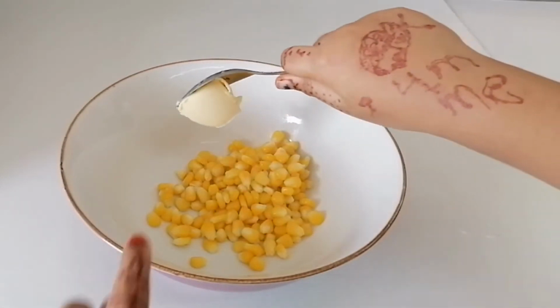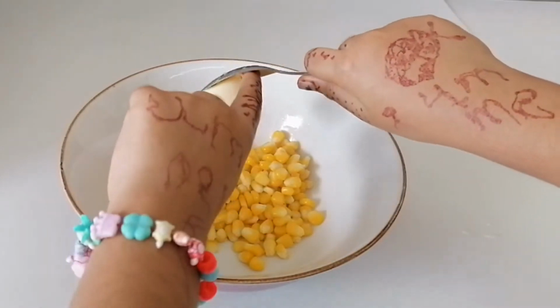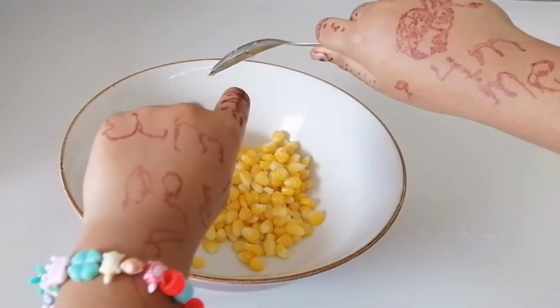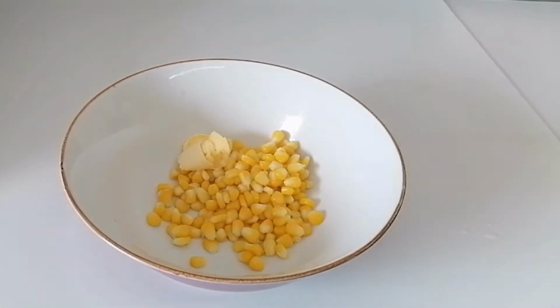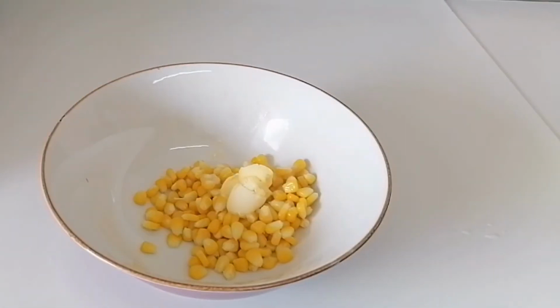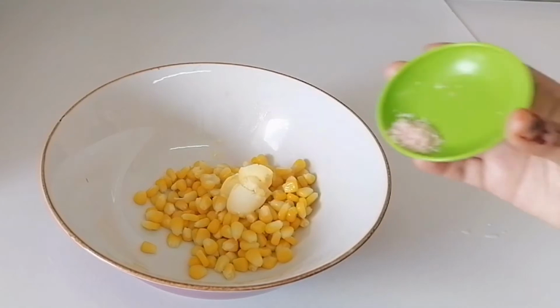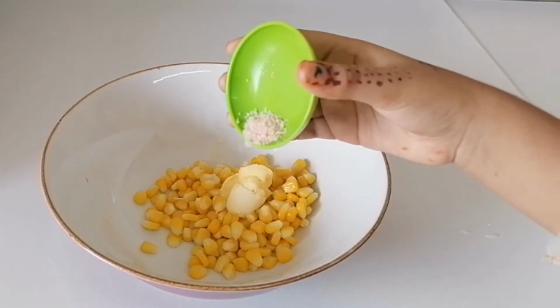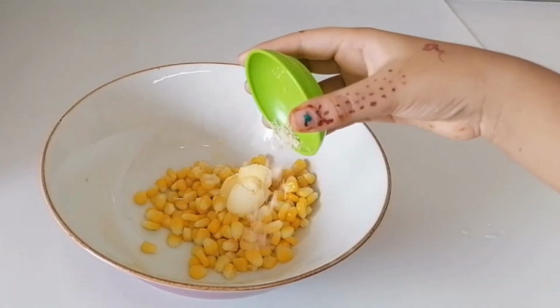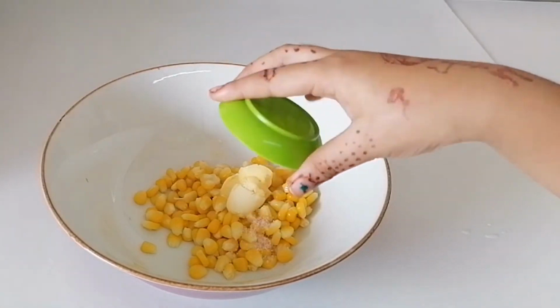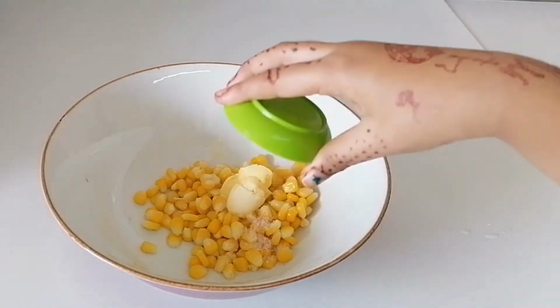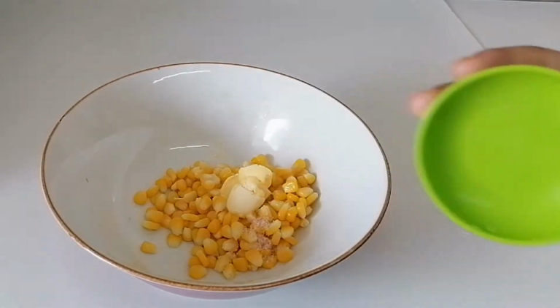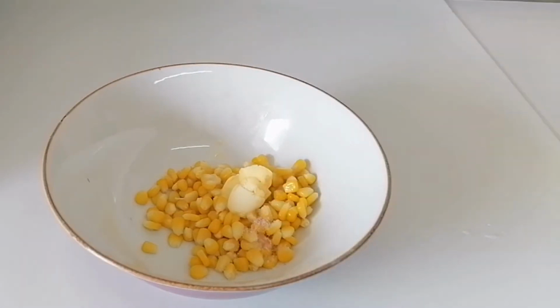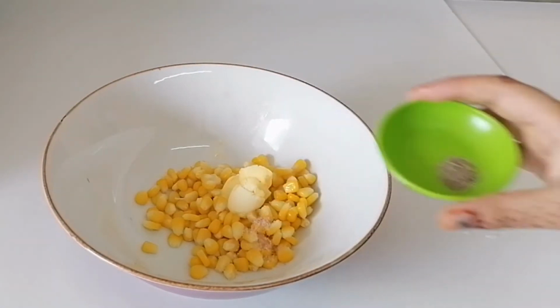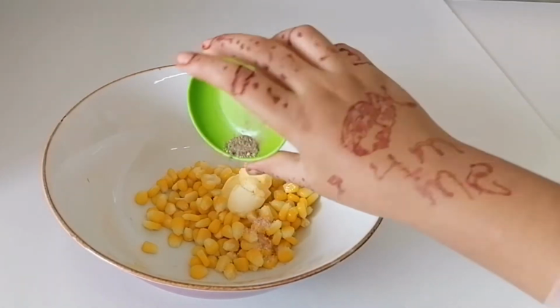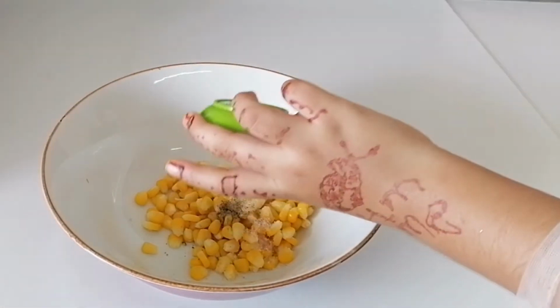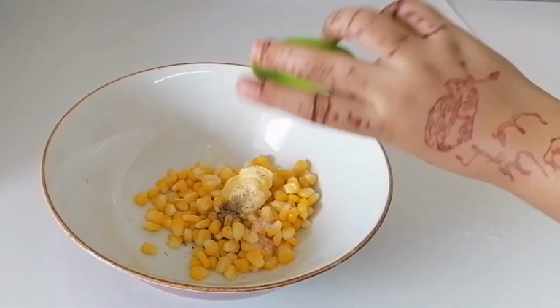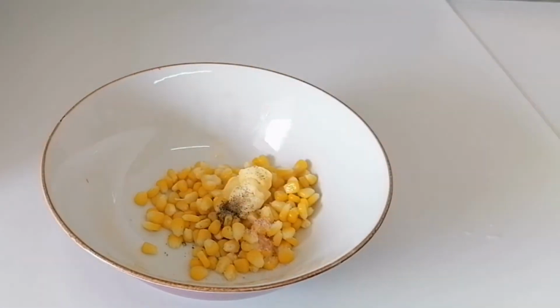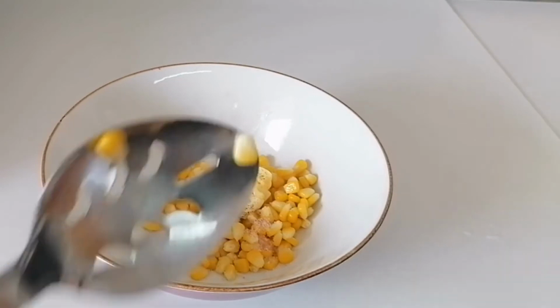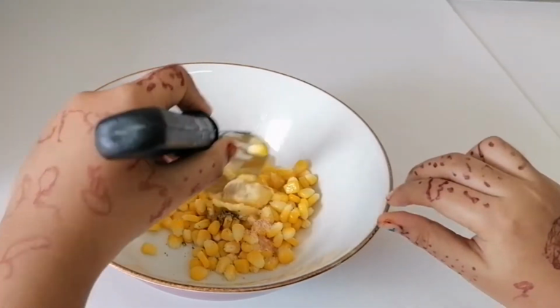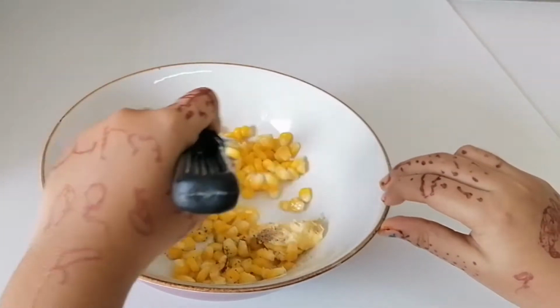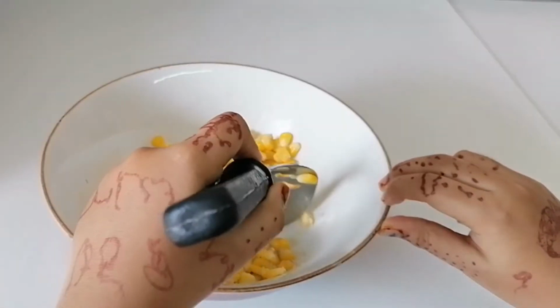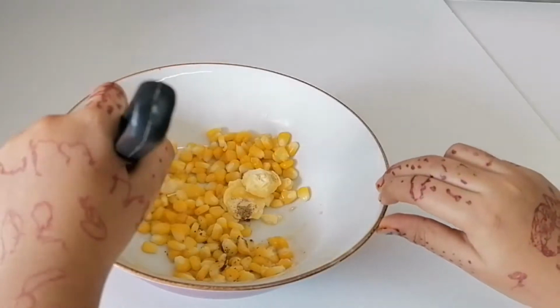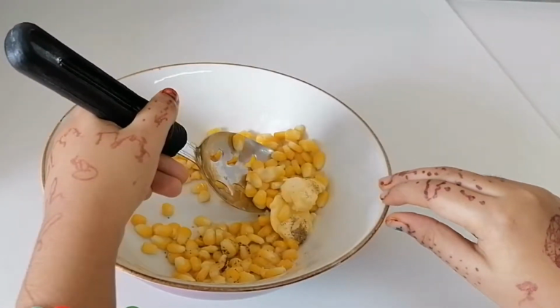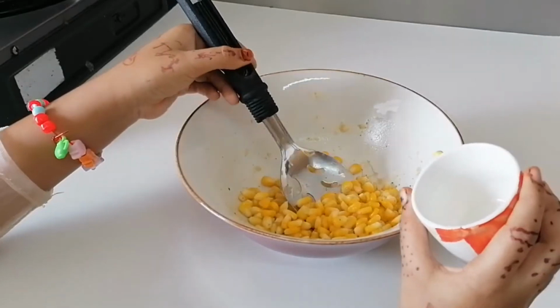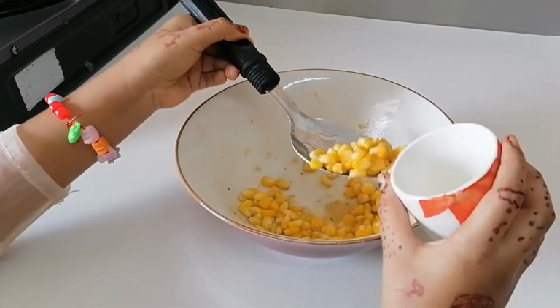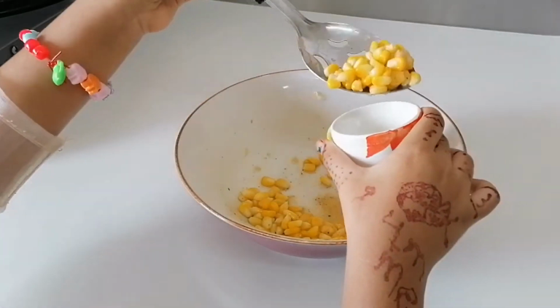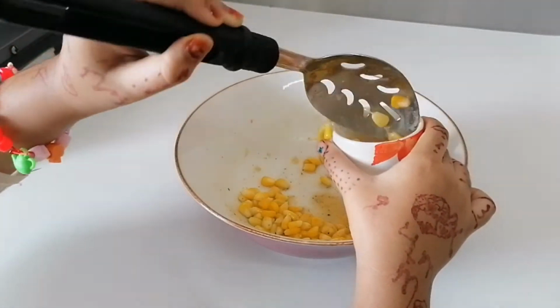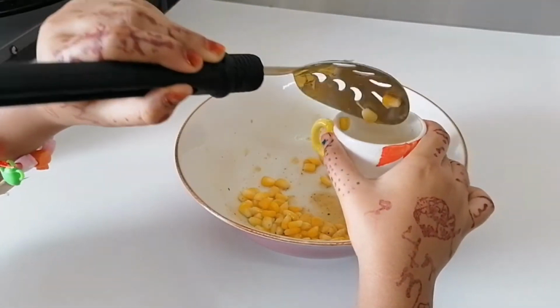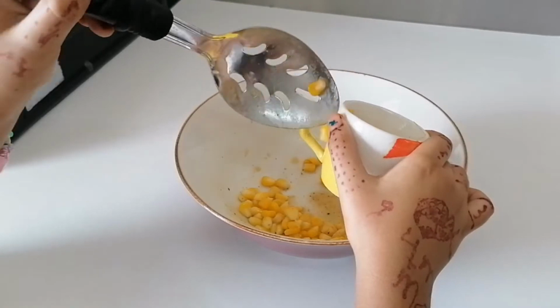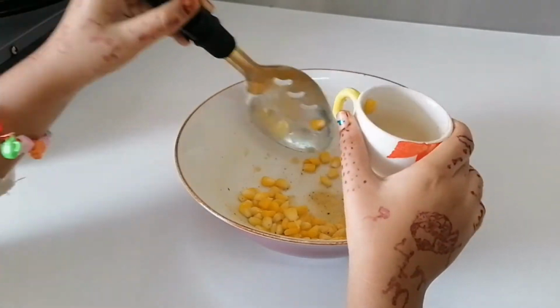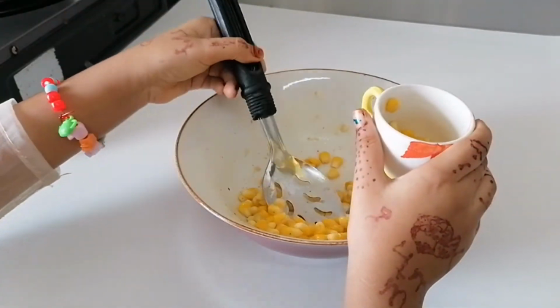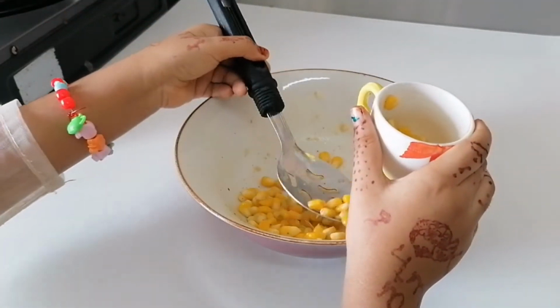Add some butter, some salt to taste, and a pinch of black pepper. Mix very well. Here the buttered corn is ready.